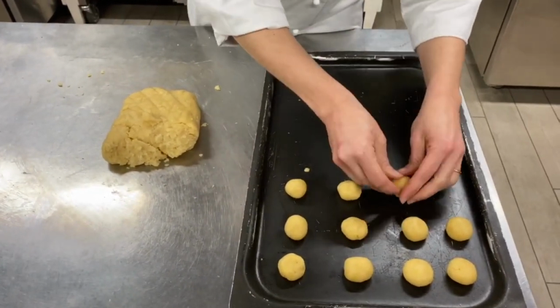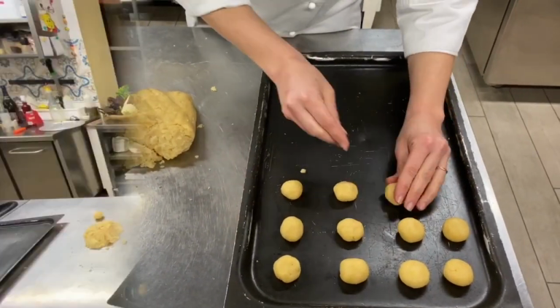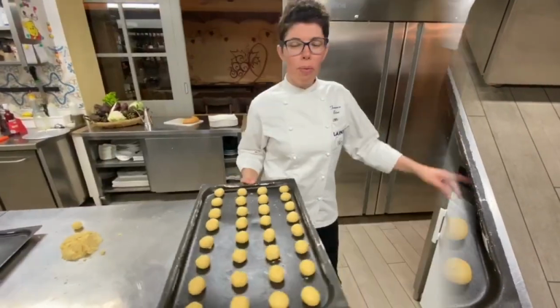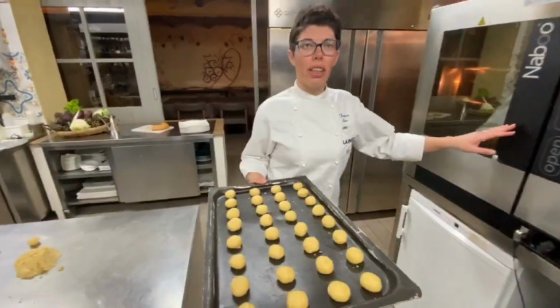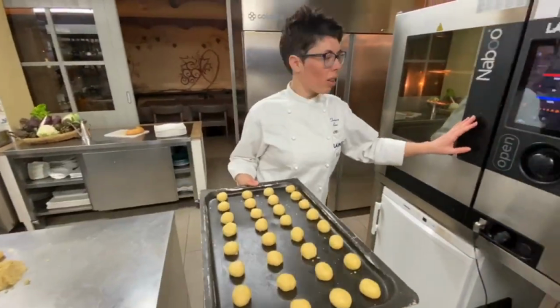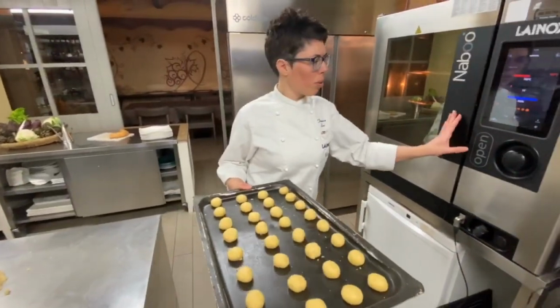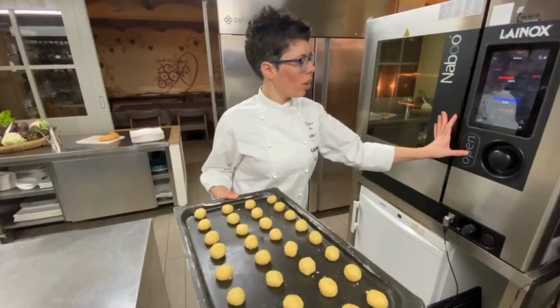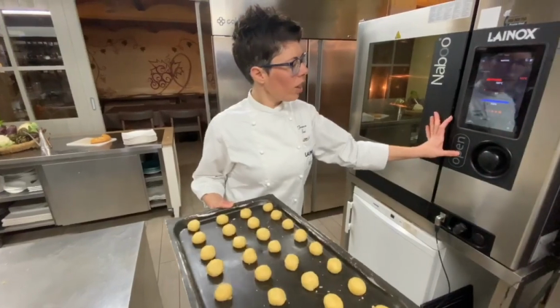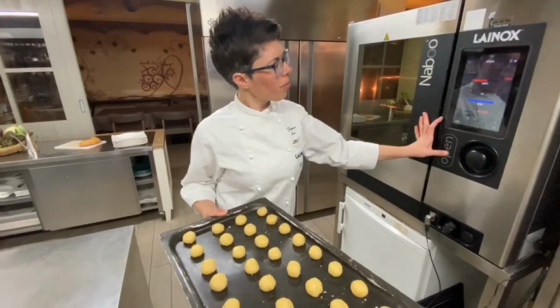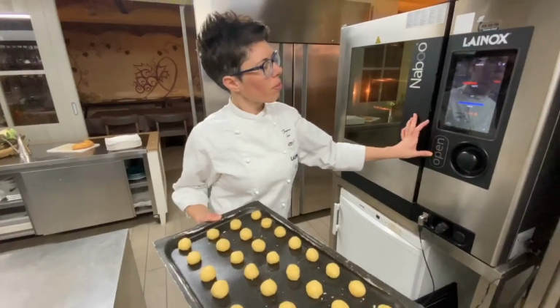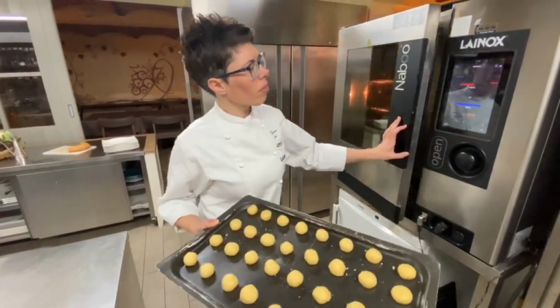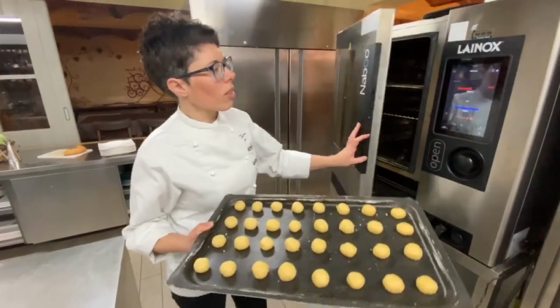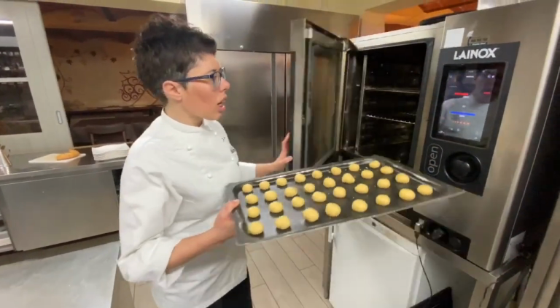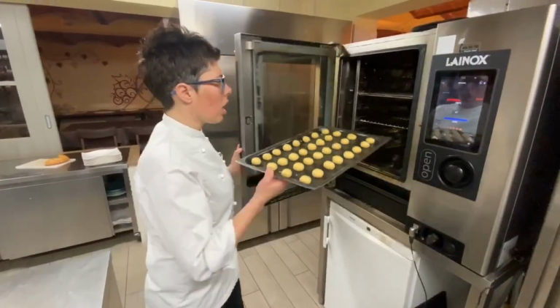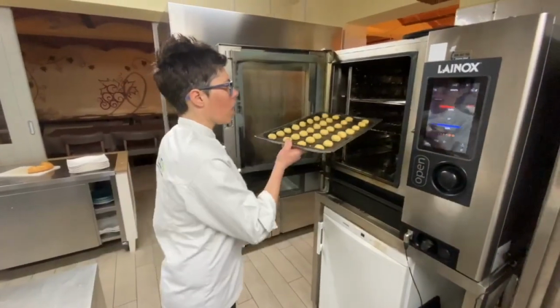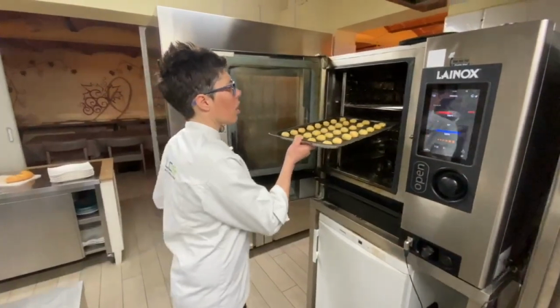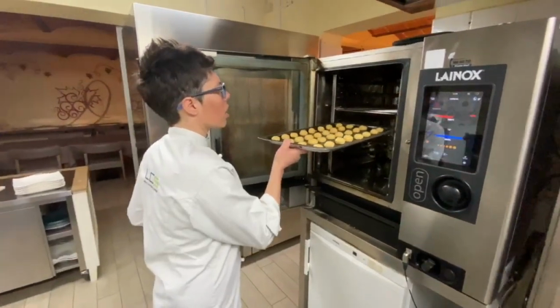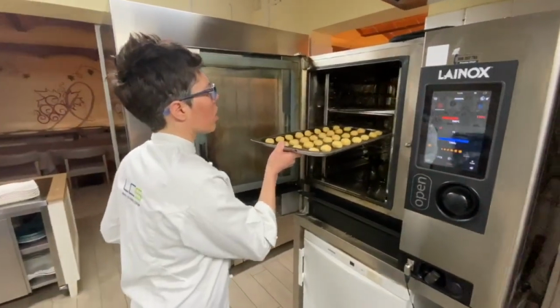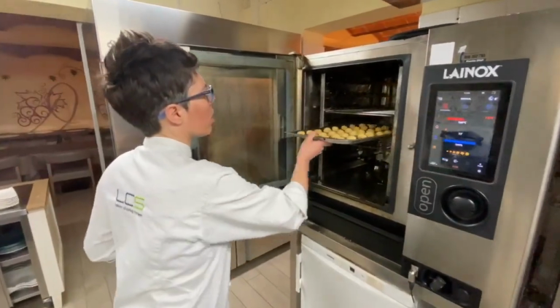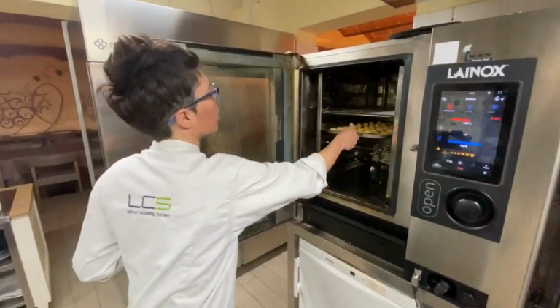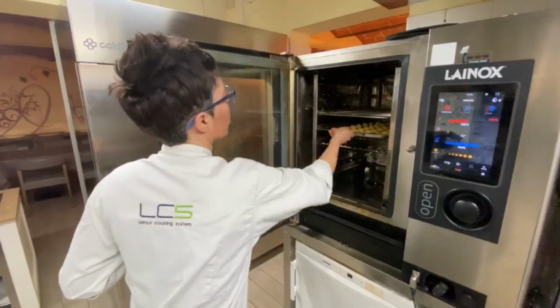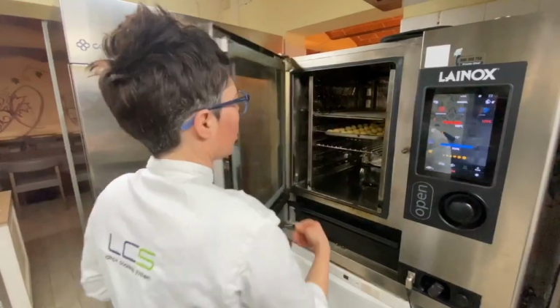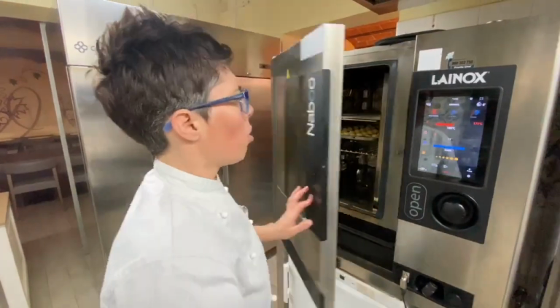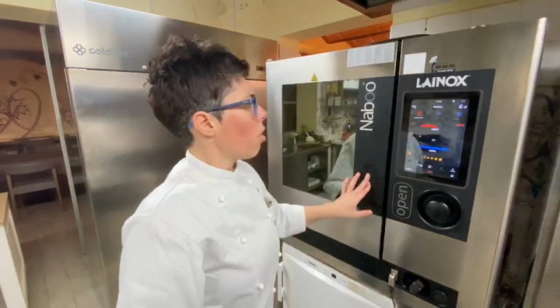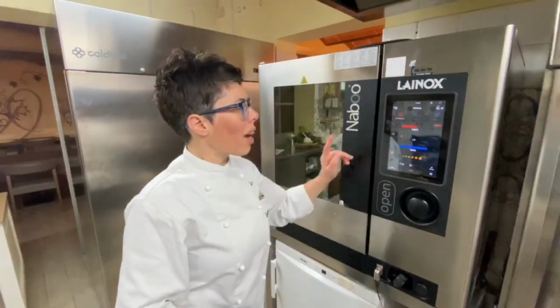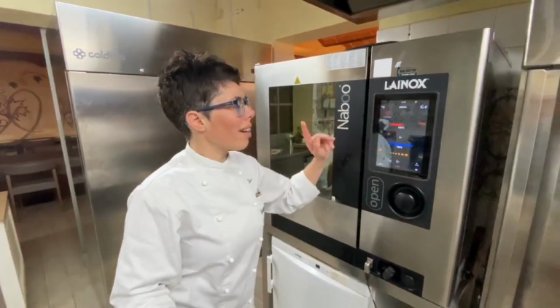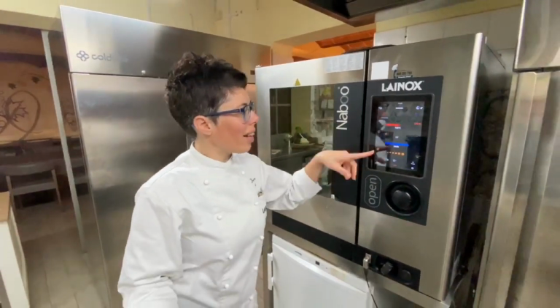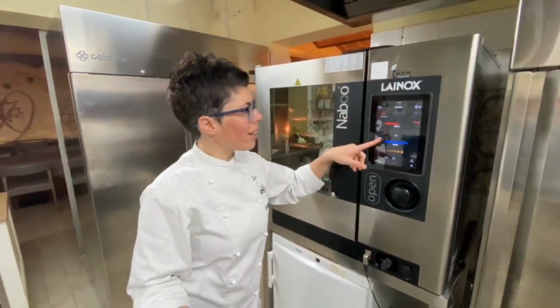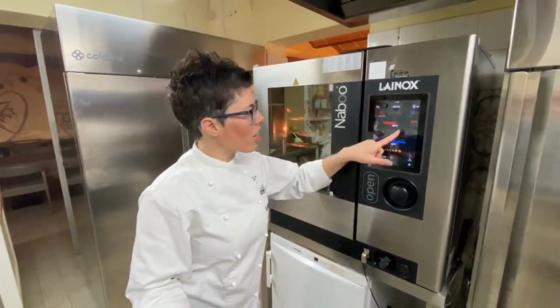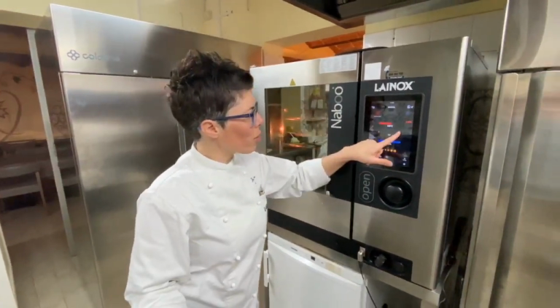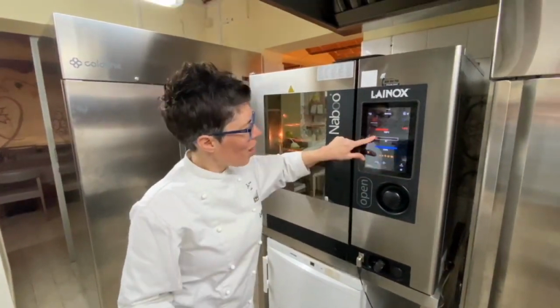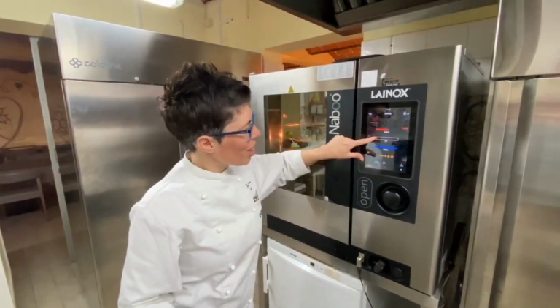Now we put them in the oven — 180 degrees for 12 minutes.